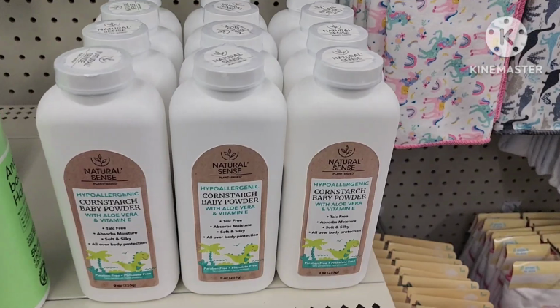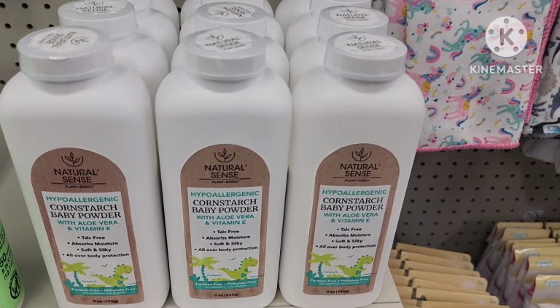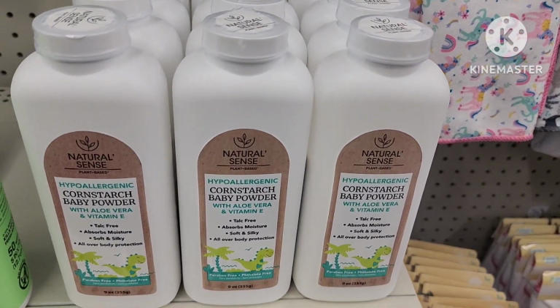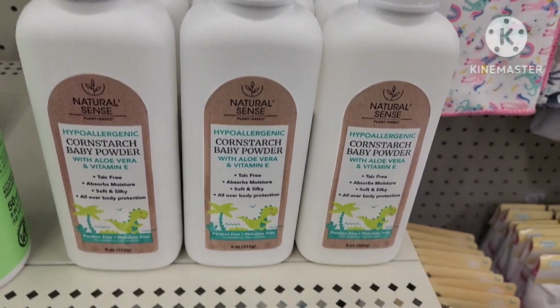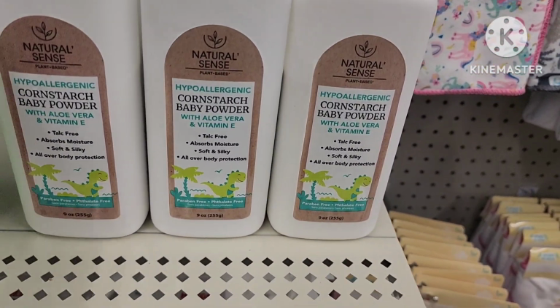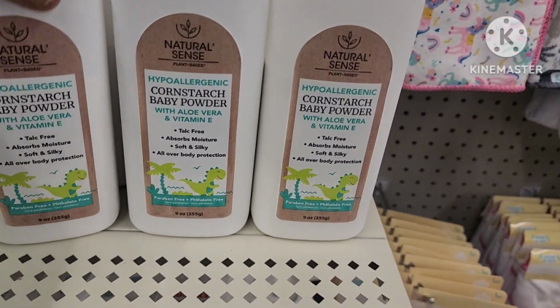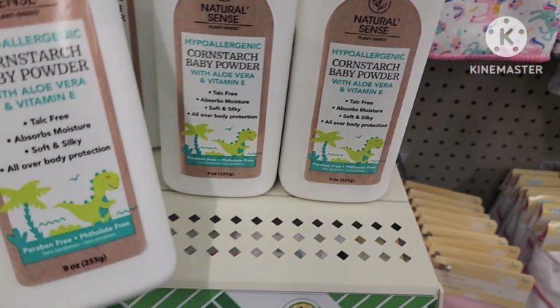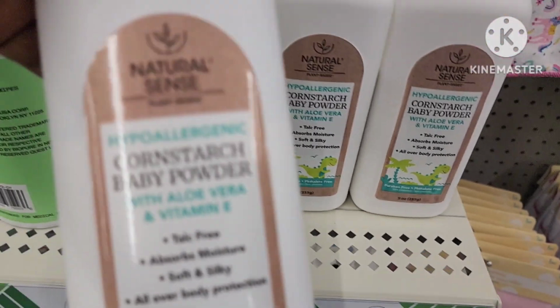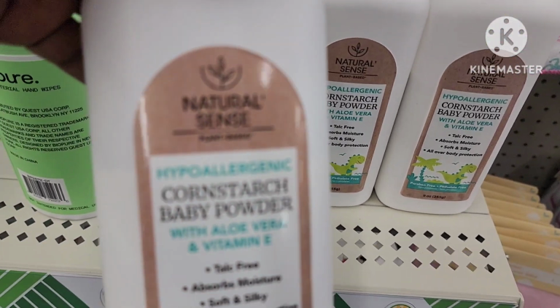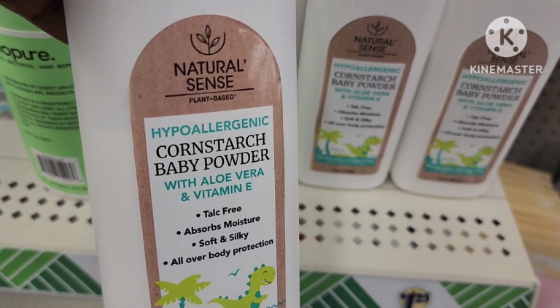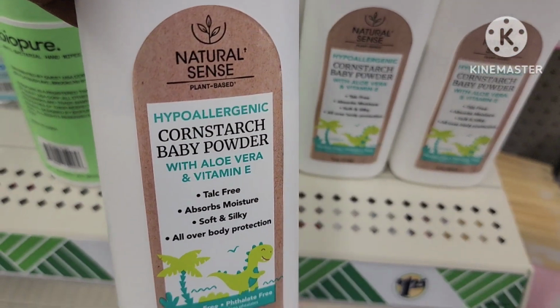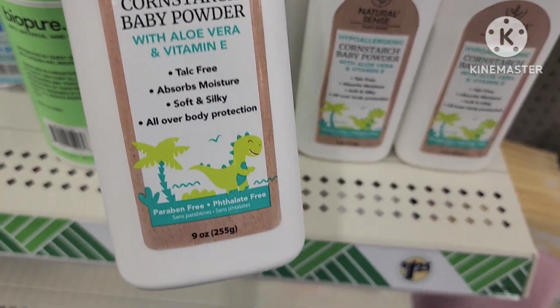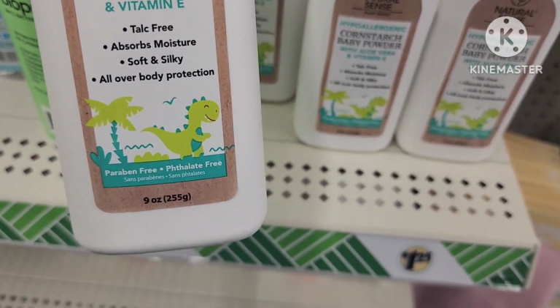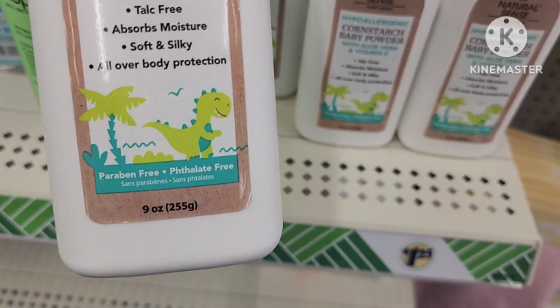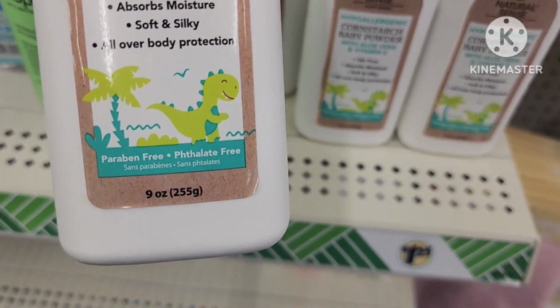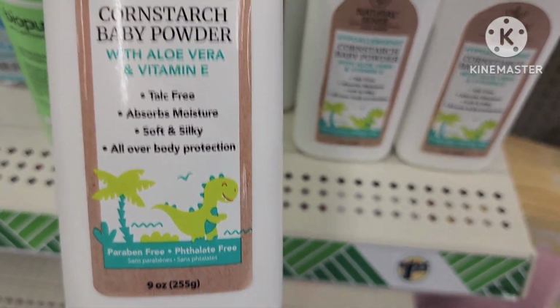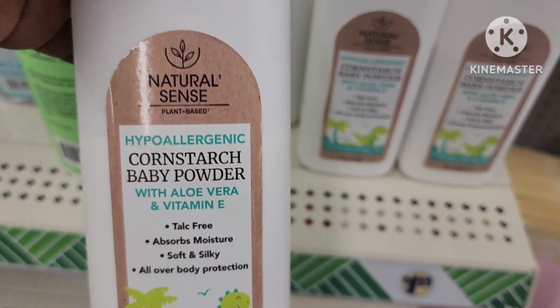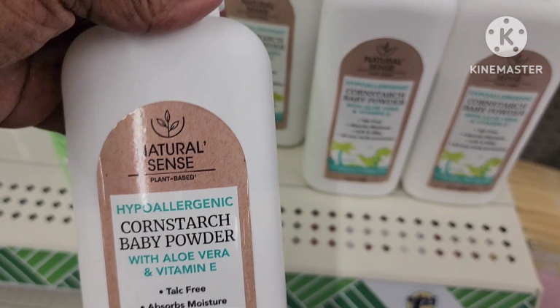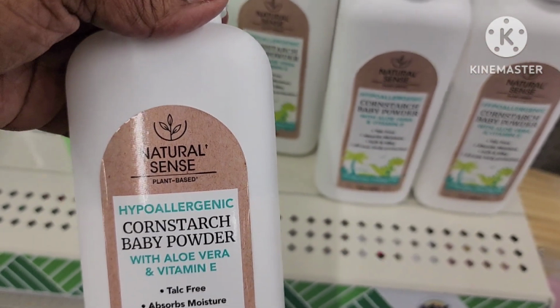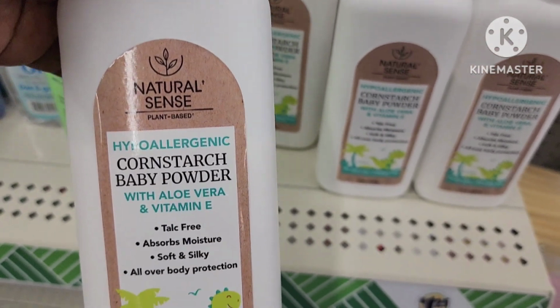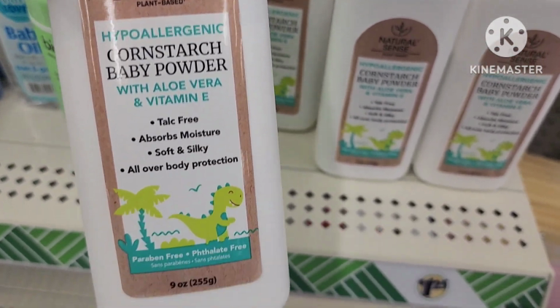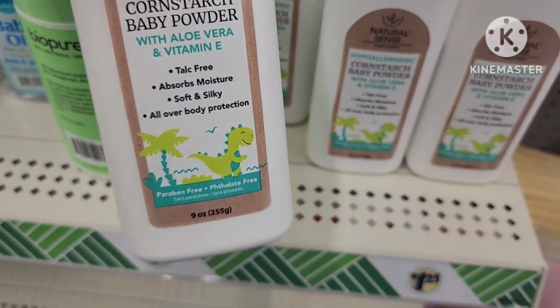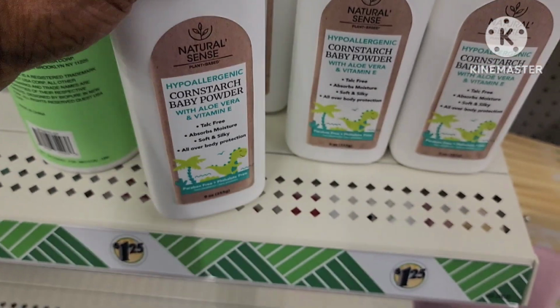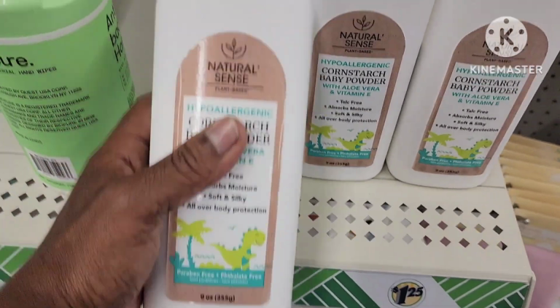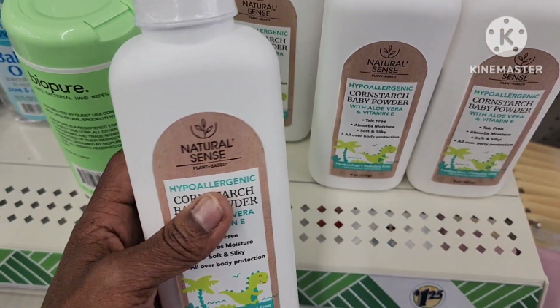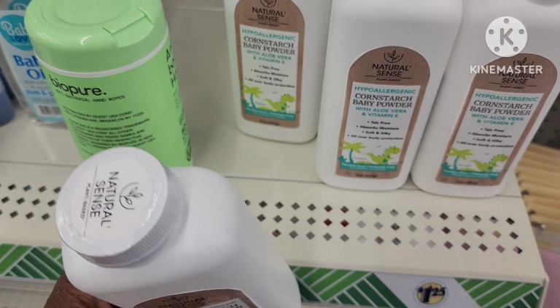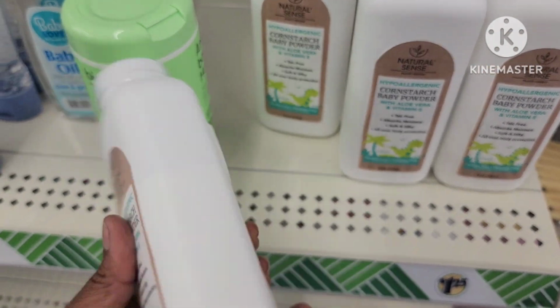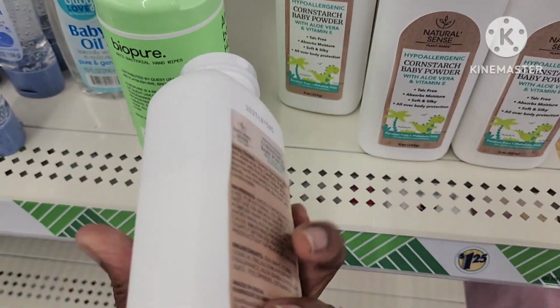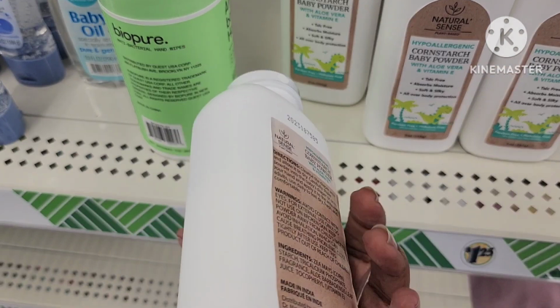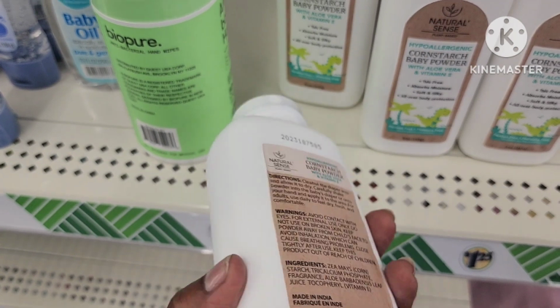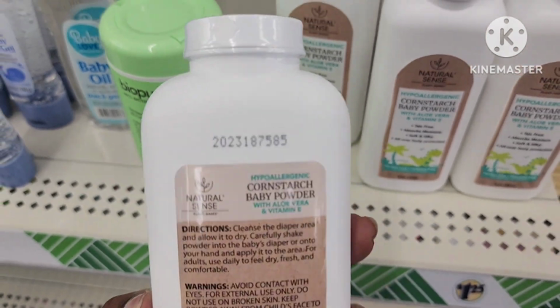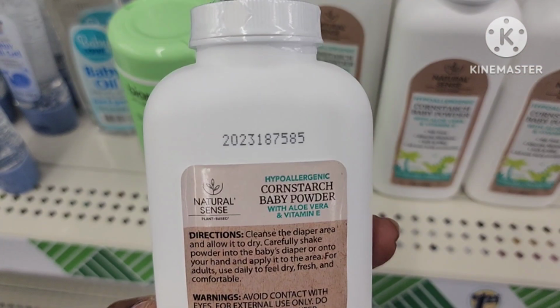In the baby section, I came across this natural scent cornstarch baby powder — nine ounces. Here's all the information and the back of it.